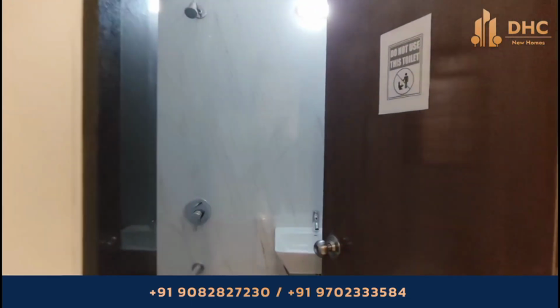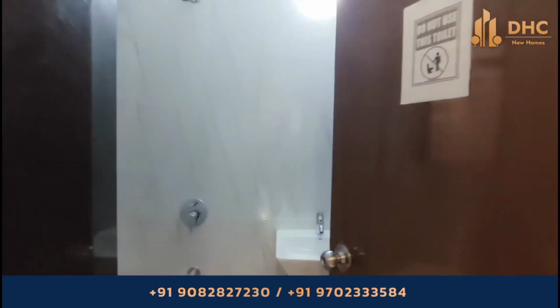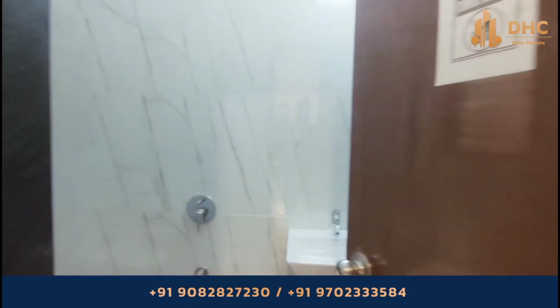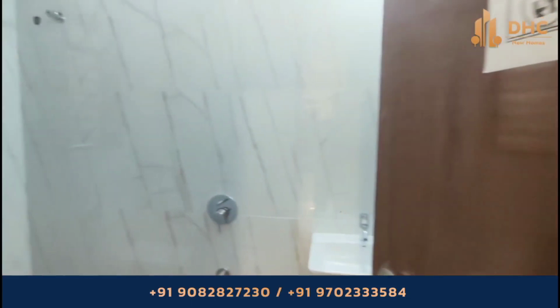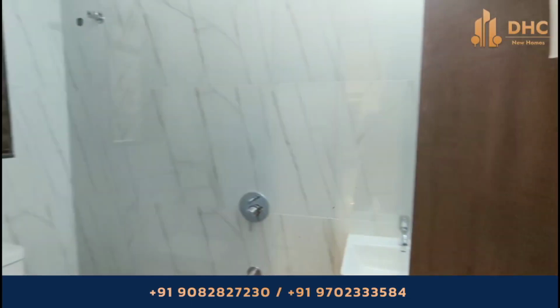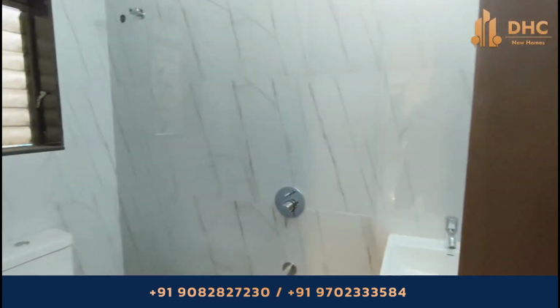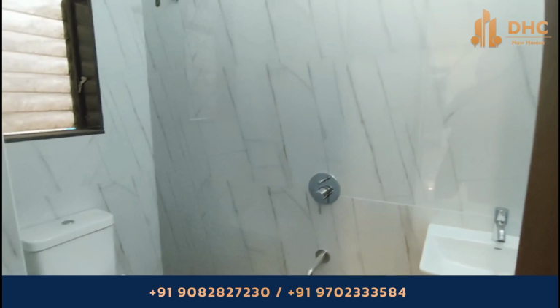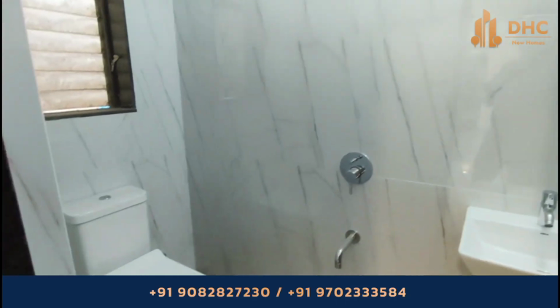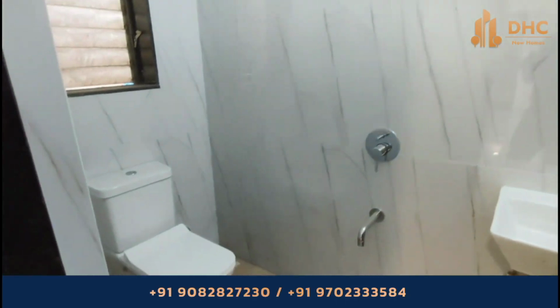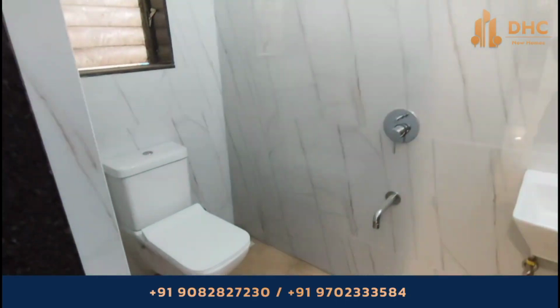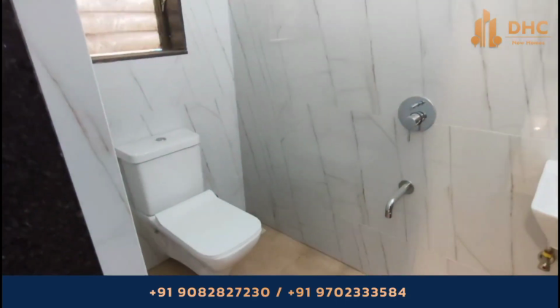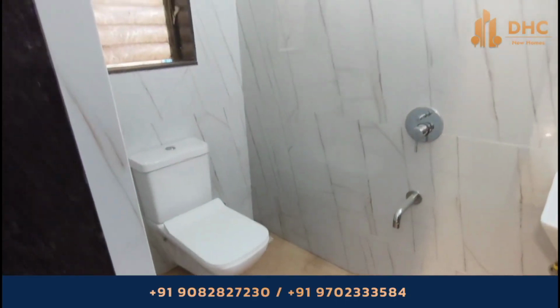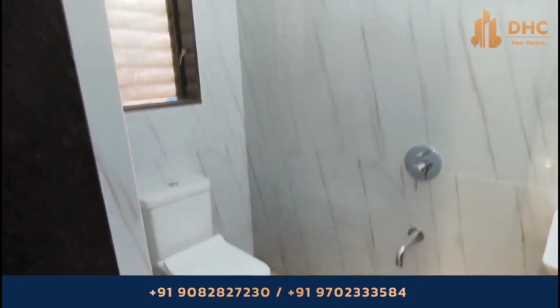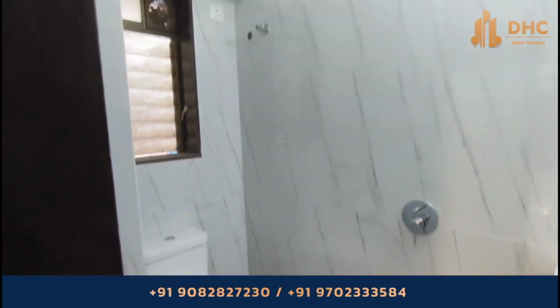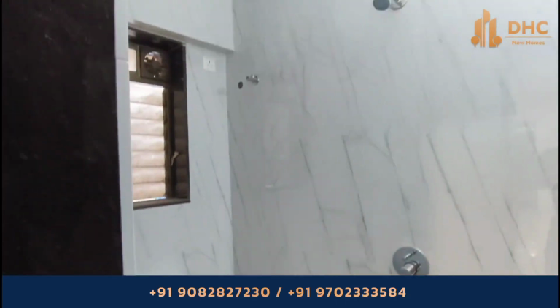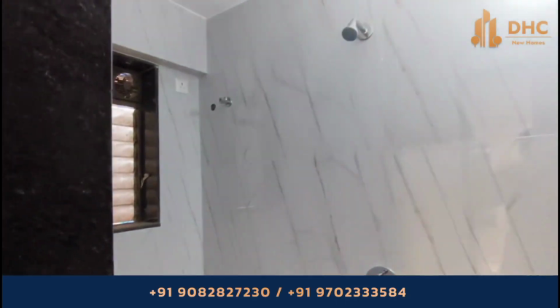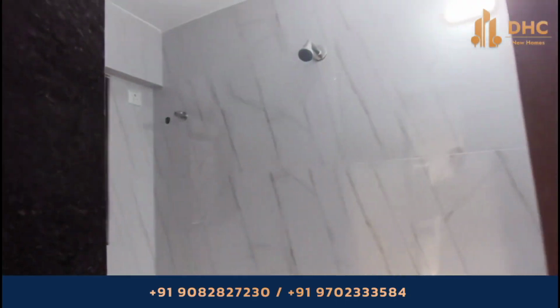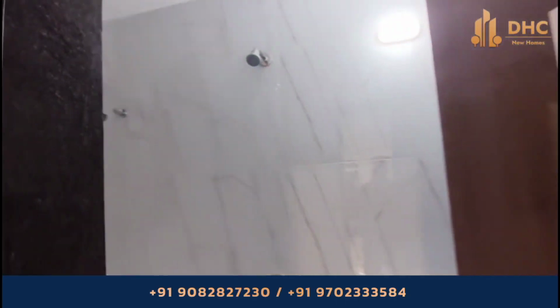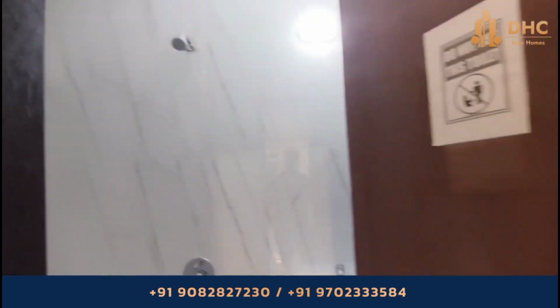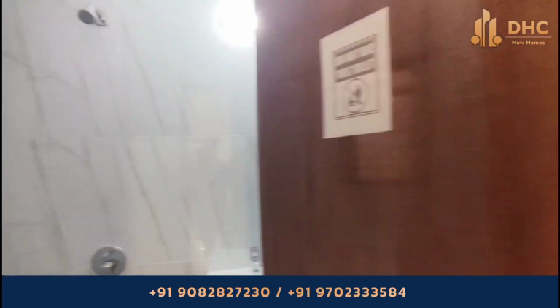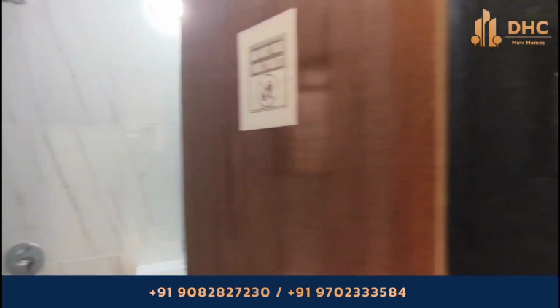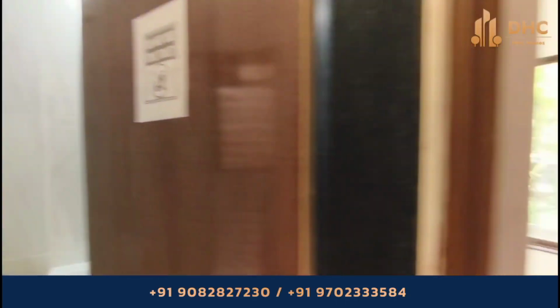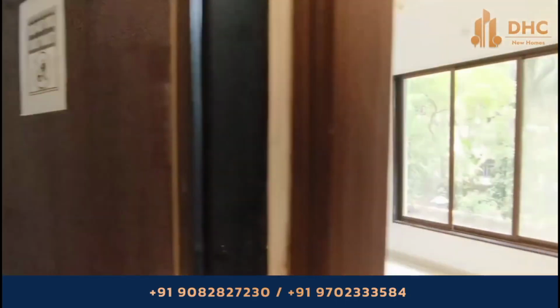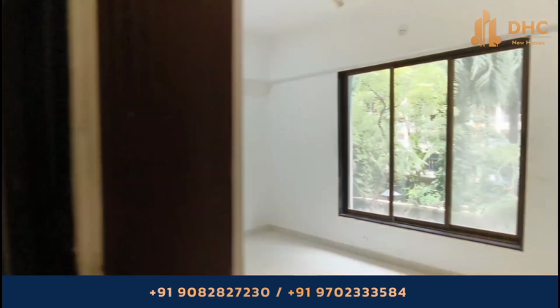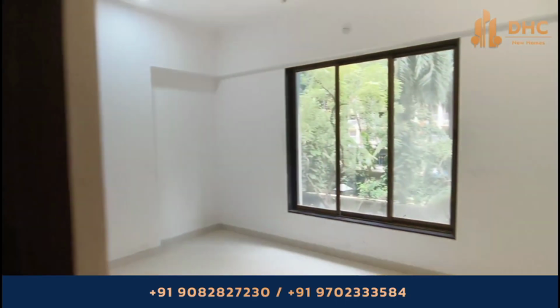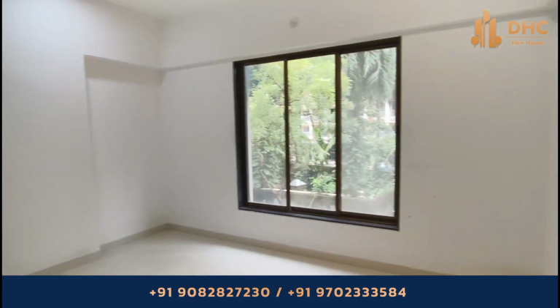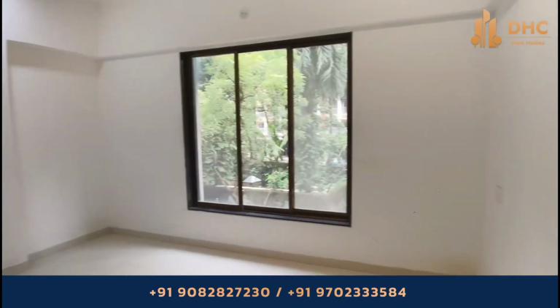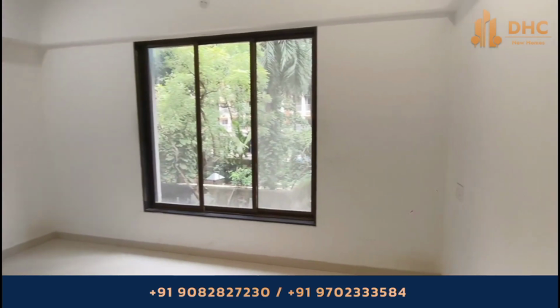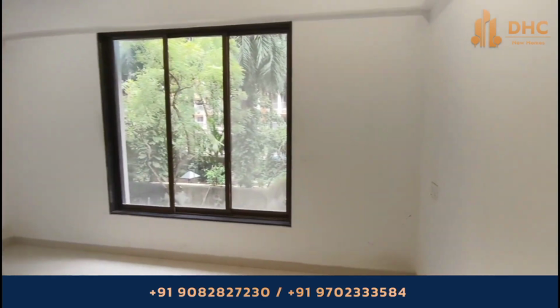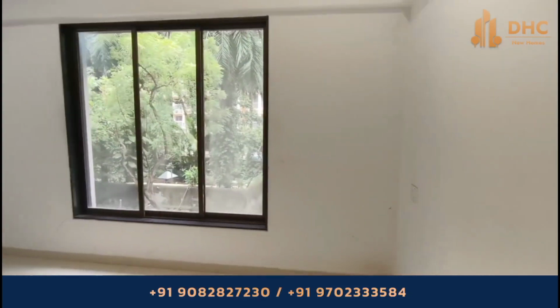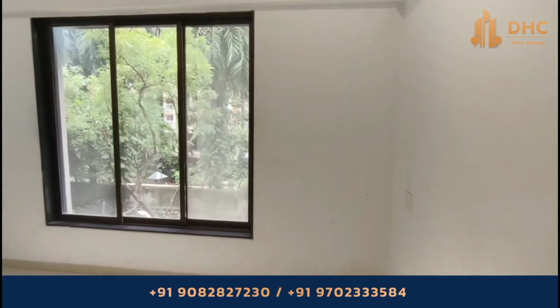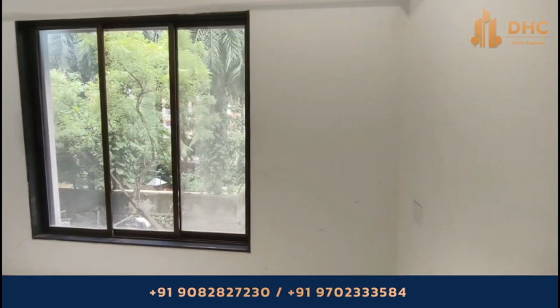As this is an under-construction project, the possession date is around December 2024, and the location is Nehru Nagar, Kurla.